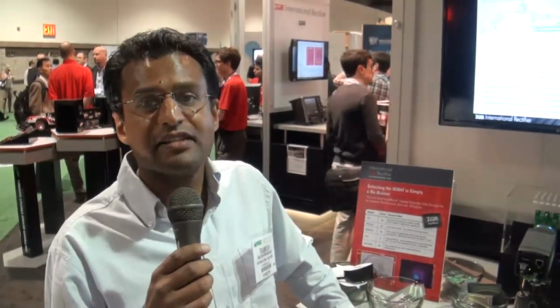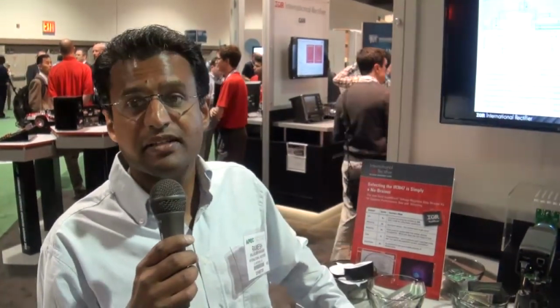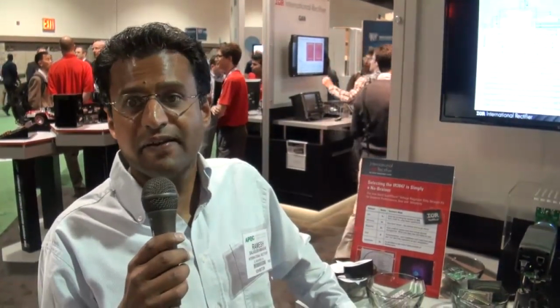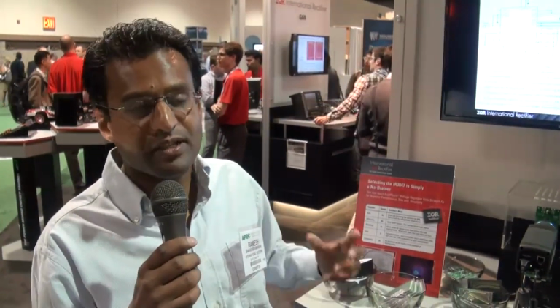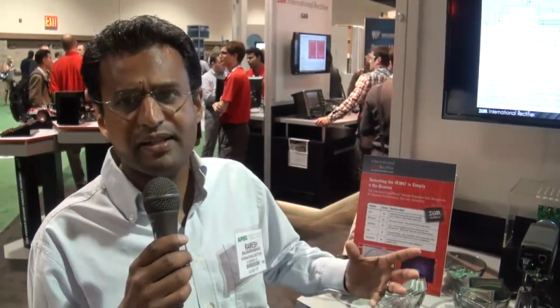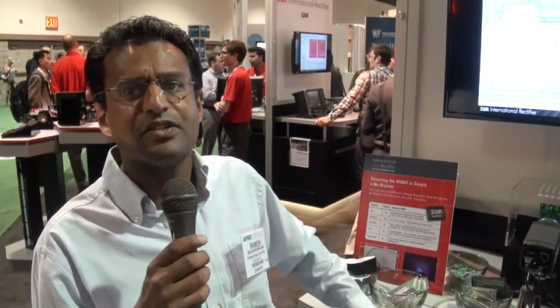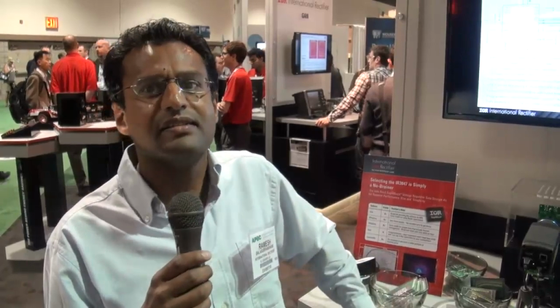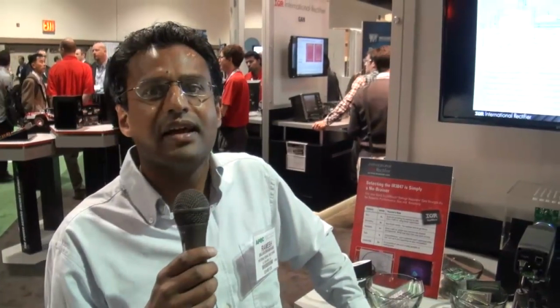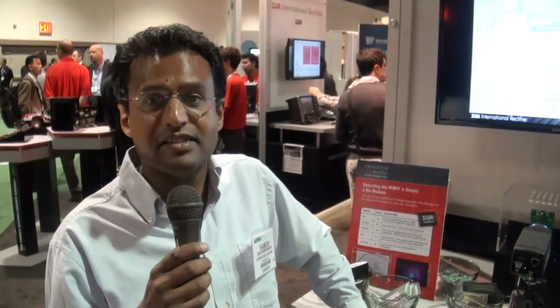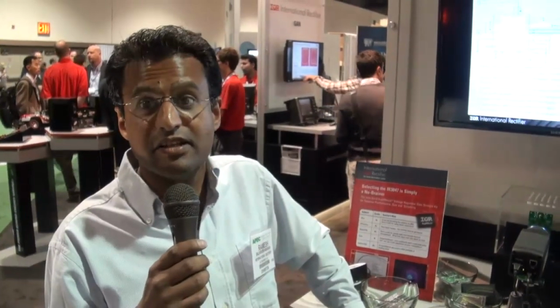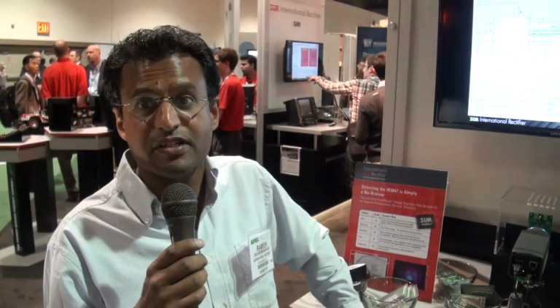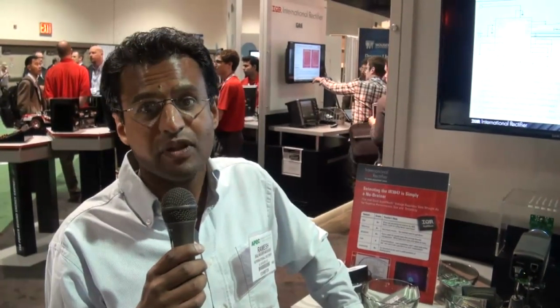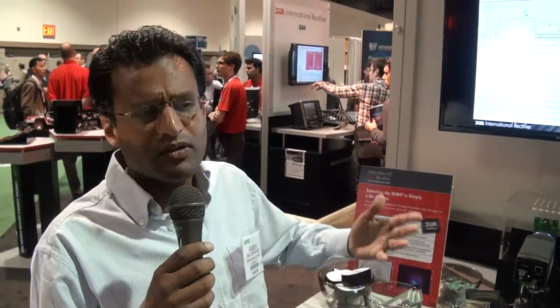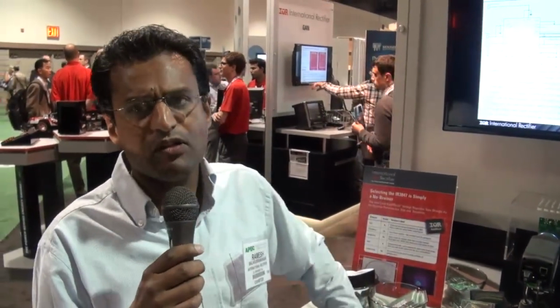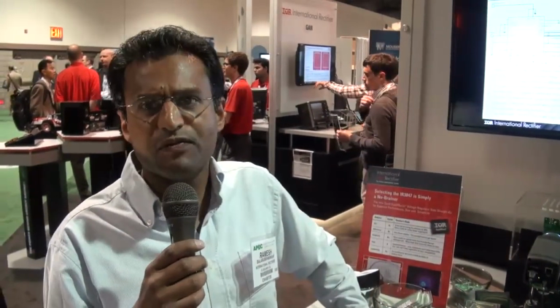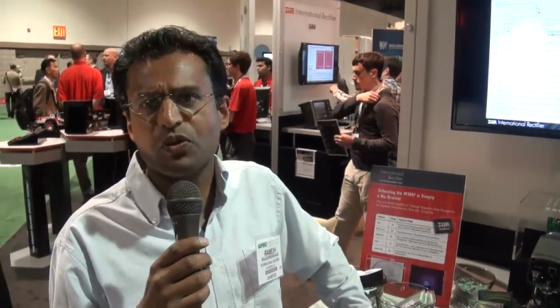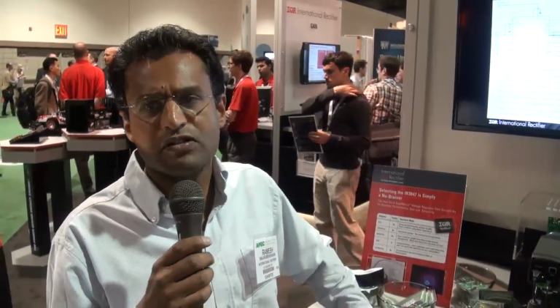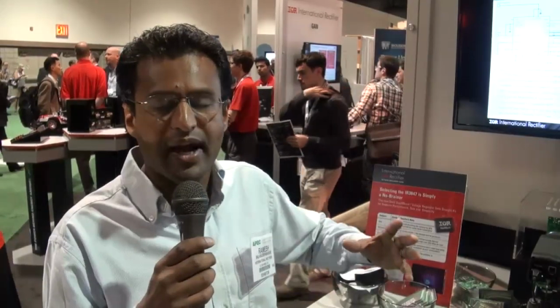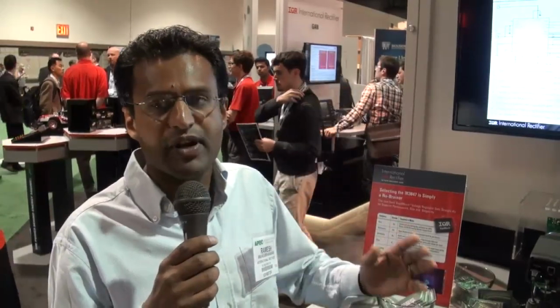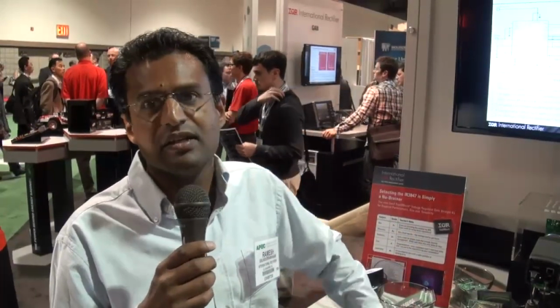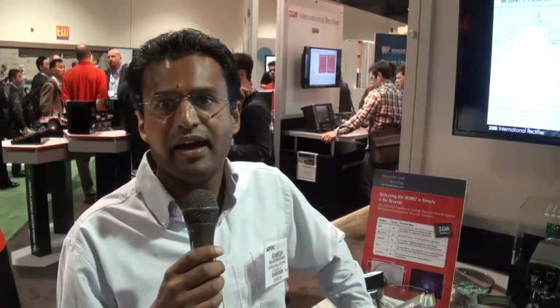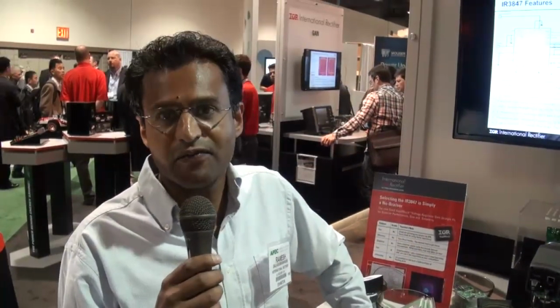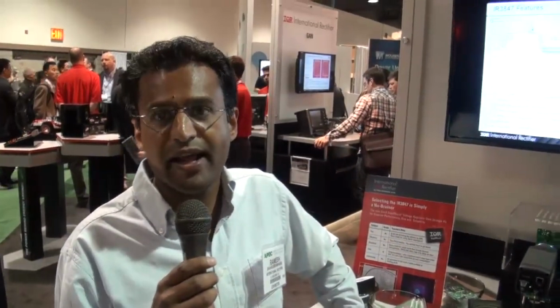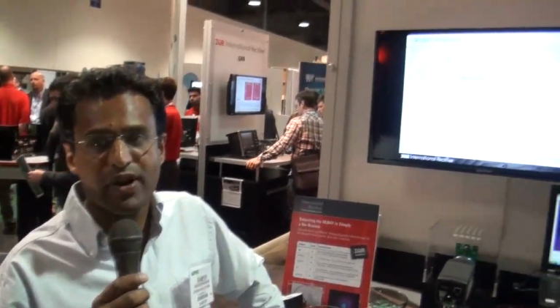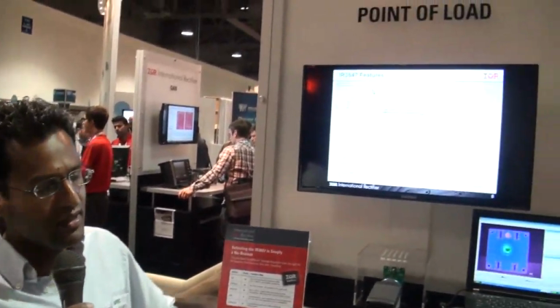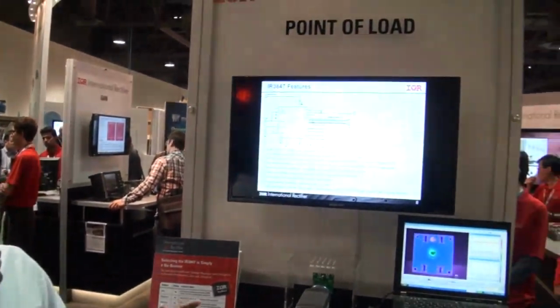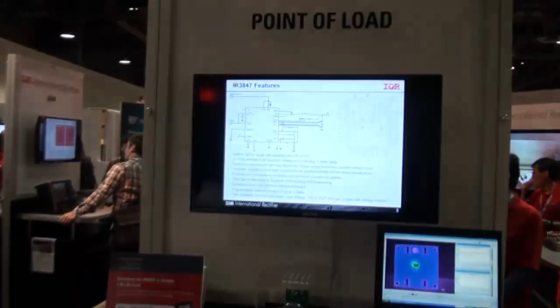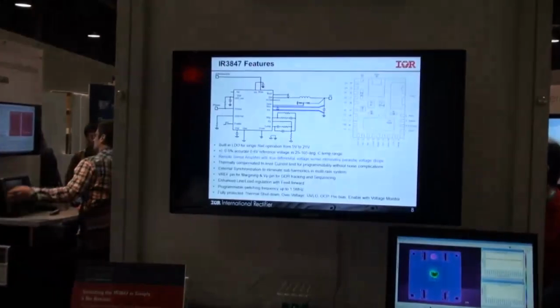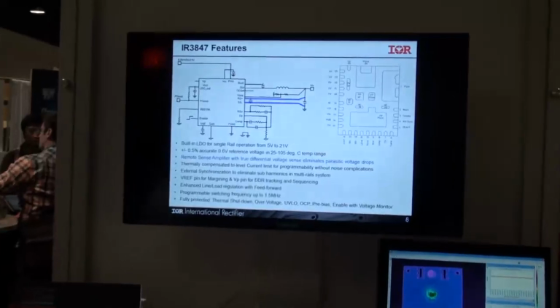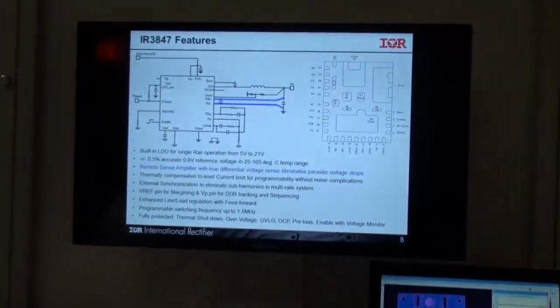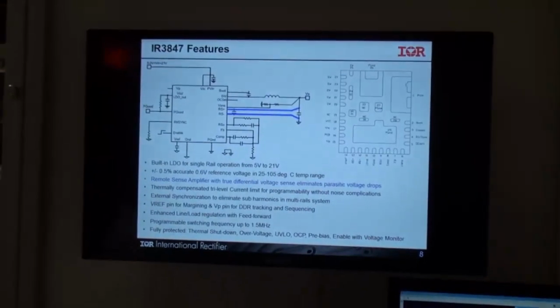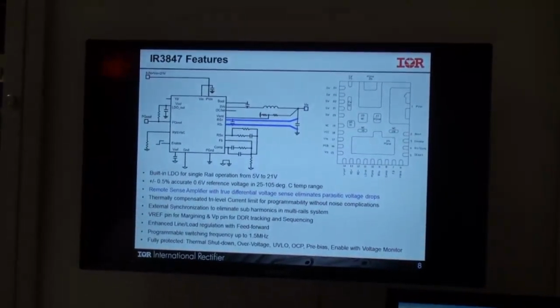It's a 25 amp completely integrated DC-DC converter. Typical input voltage is 12 volts. It's a wide input range, very wide output range, and delivers about 100 watts output to the load.